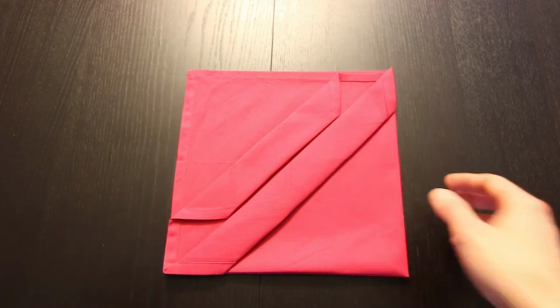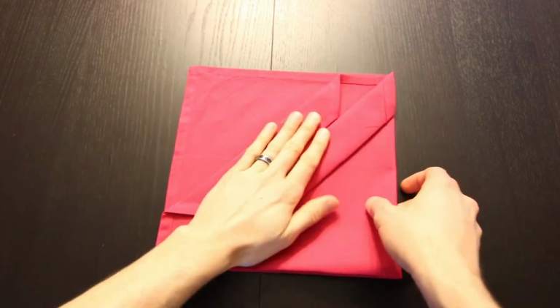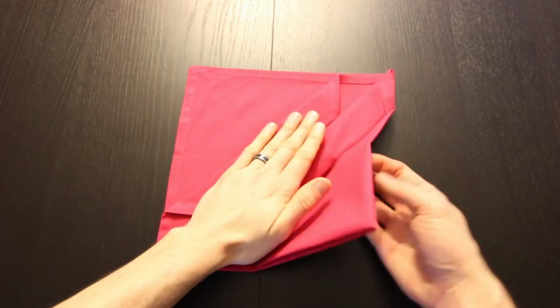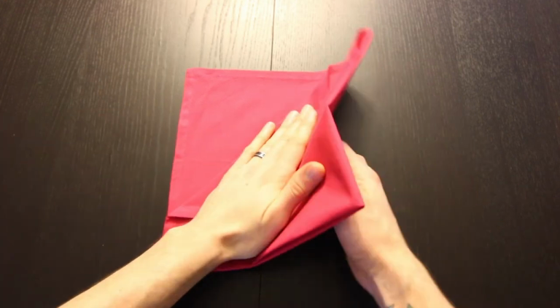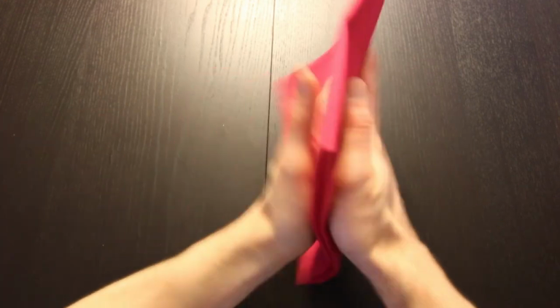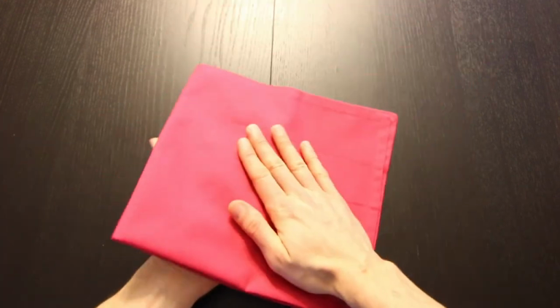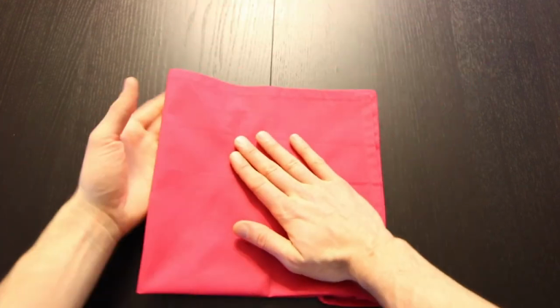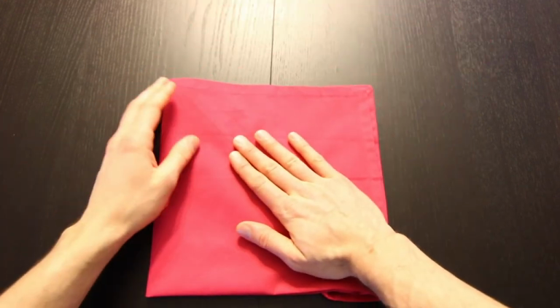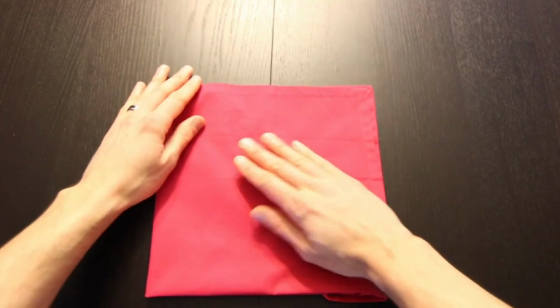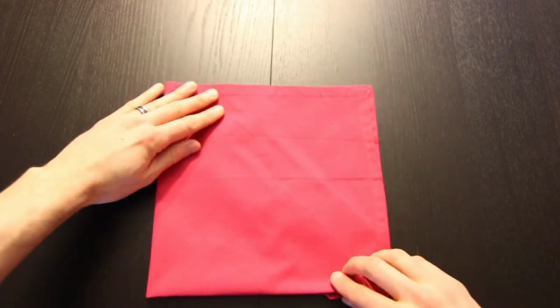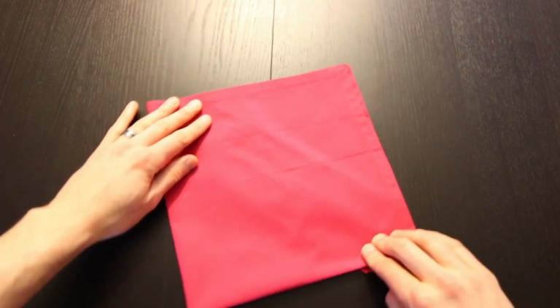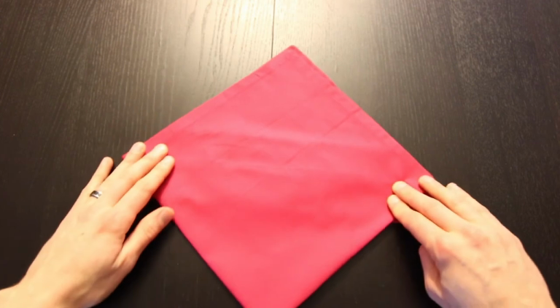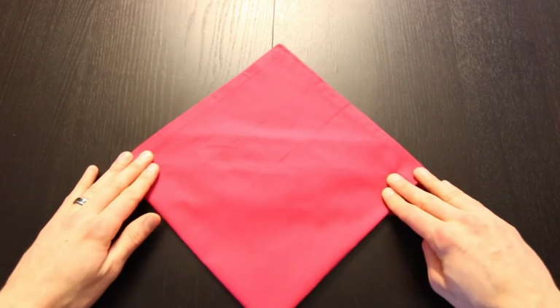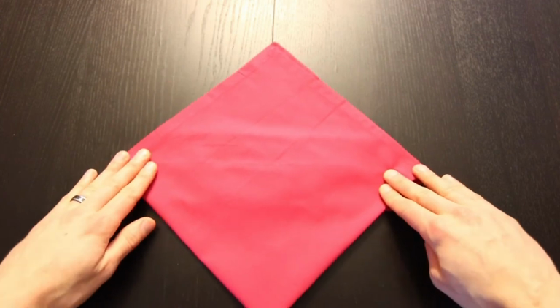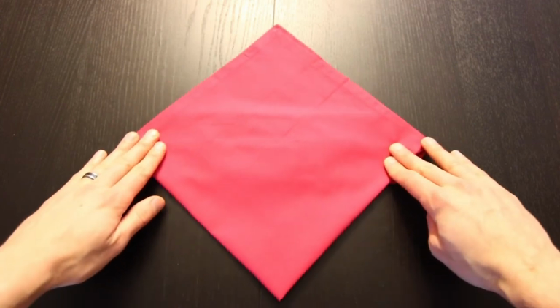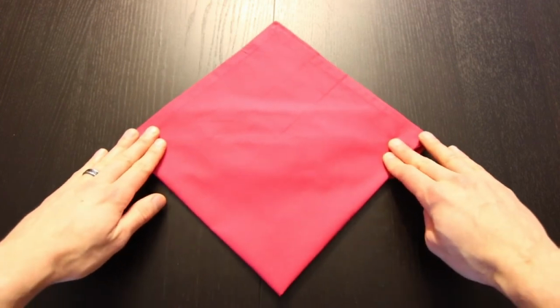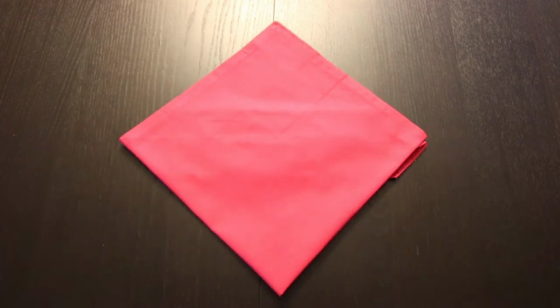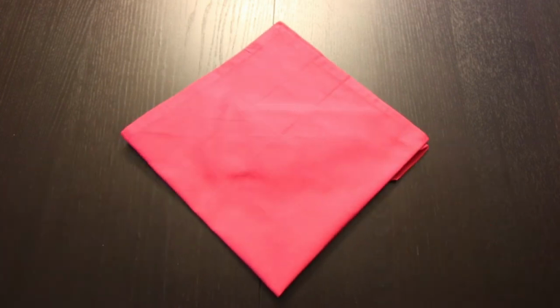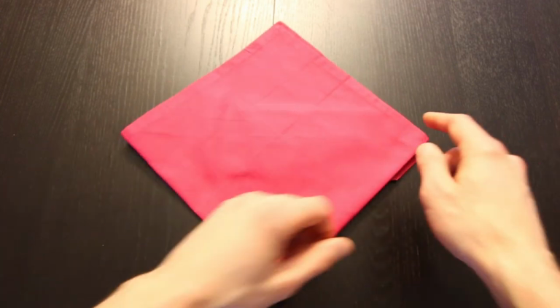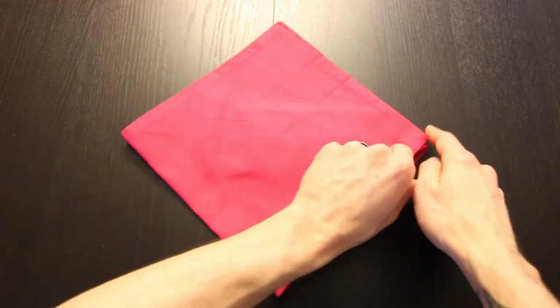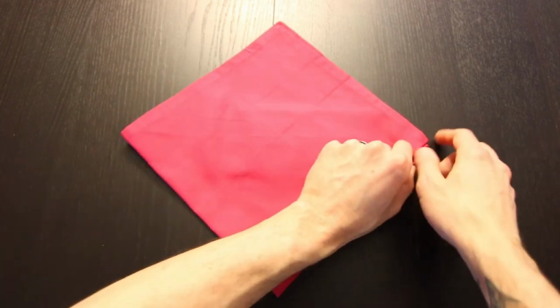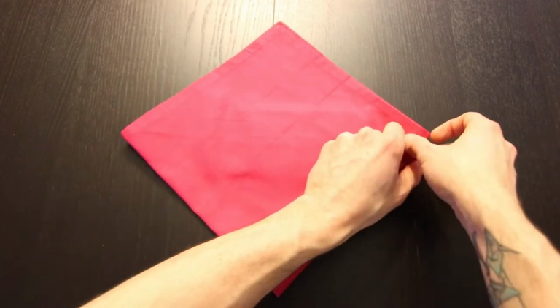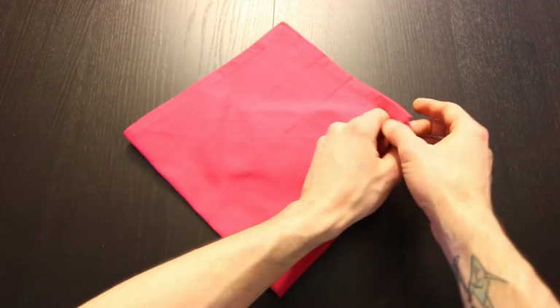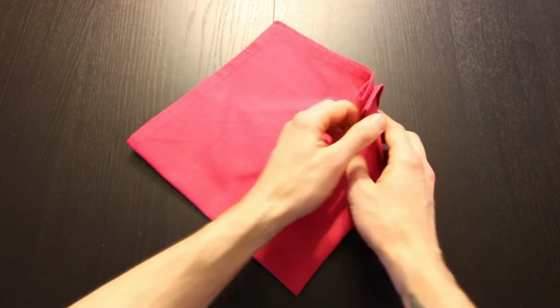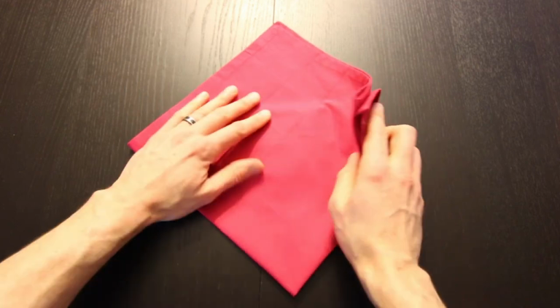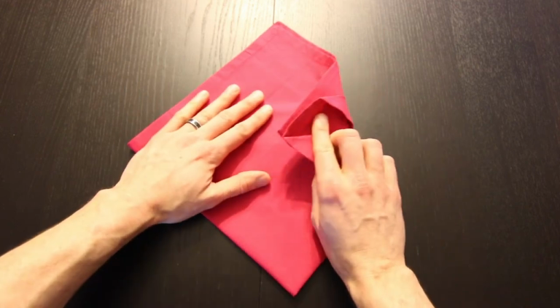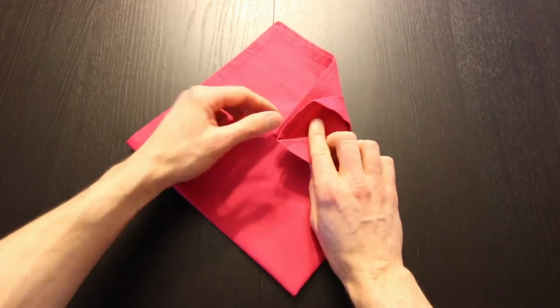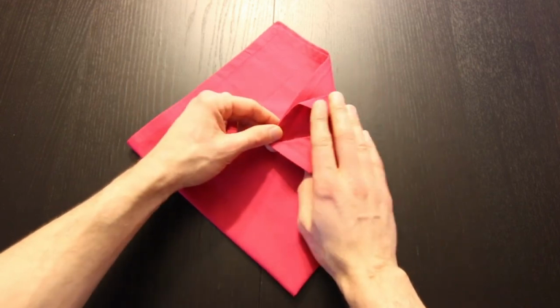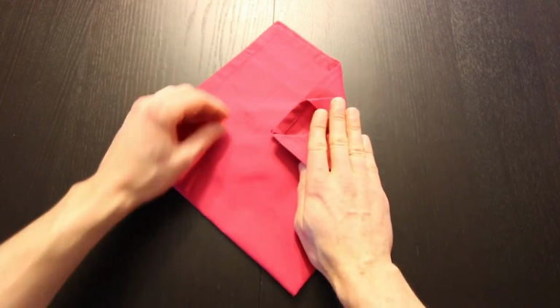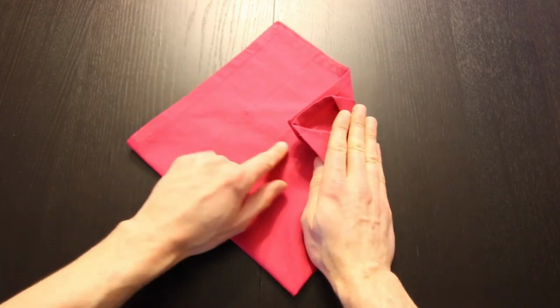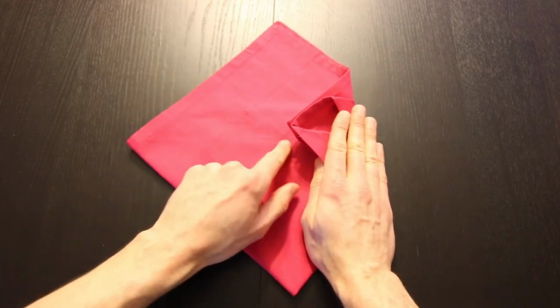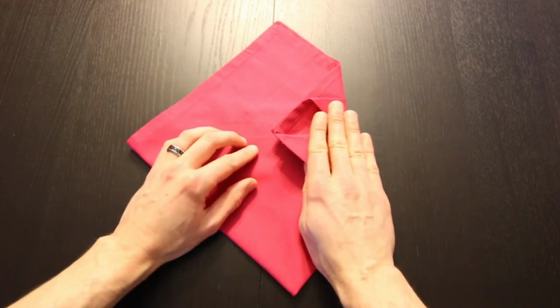Next we can turn the whole thing over, then we'll rotate it. Now we're going to bring this right corner over to the left and we're going to bring it just past the center.